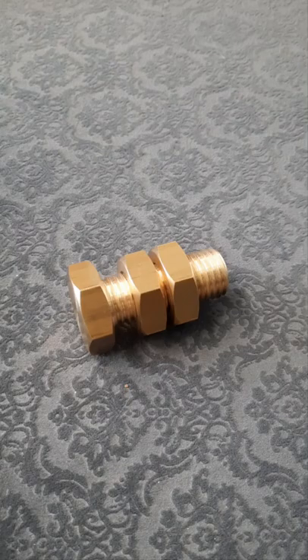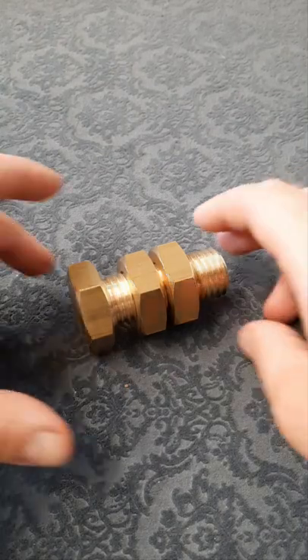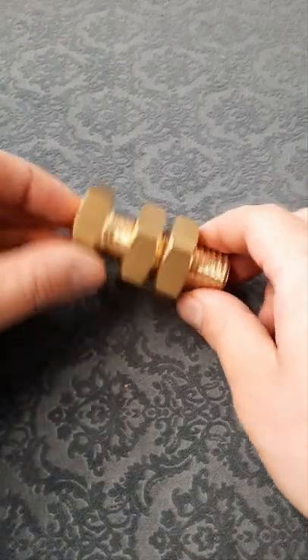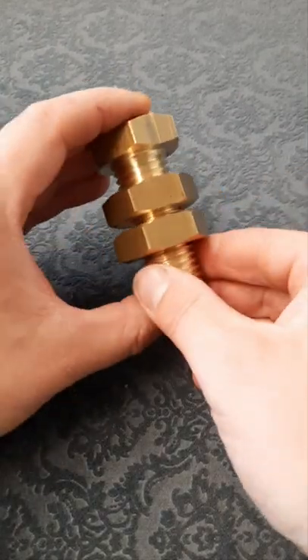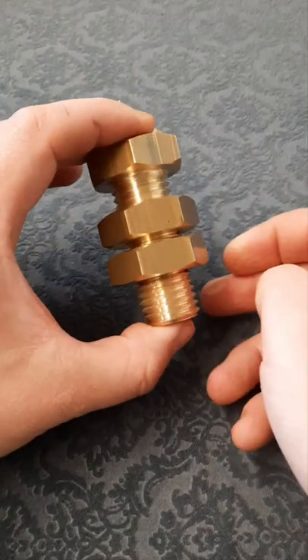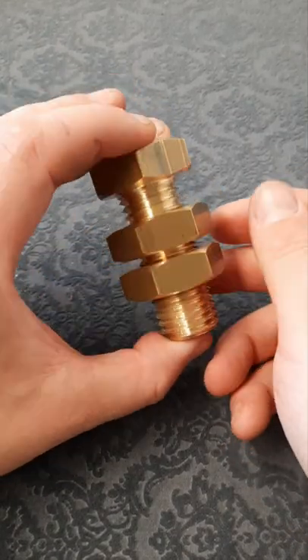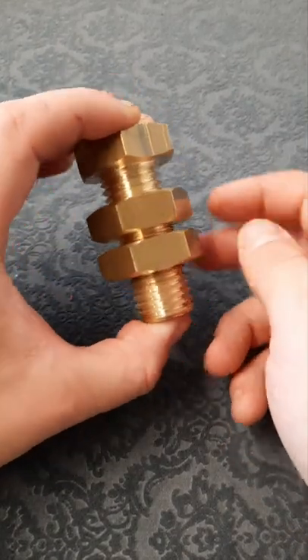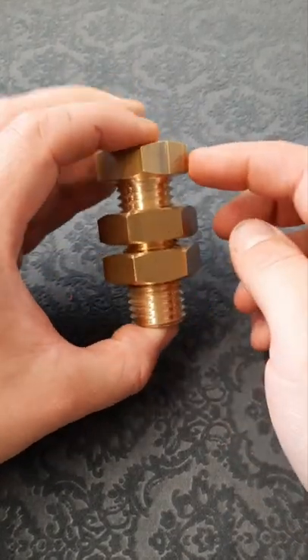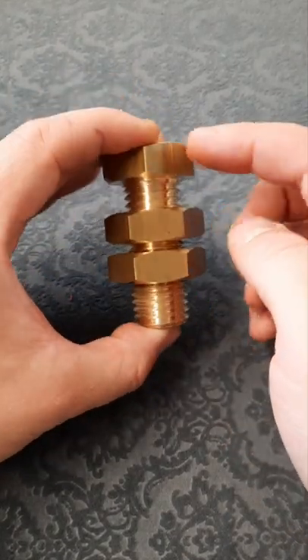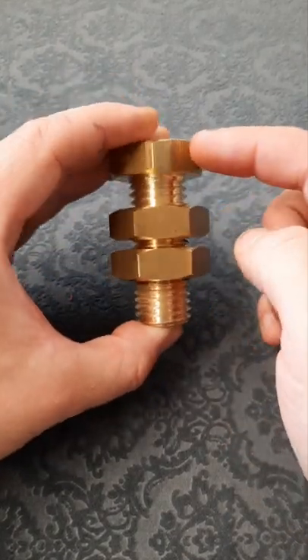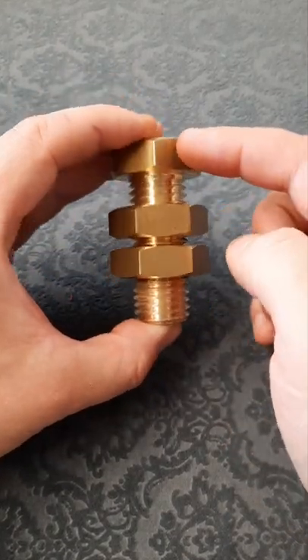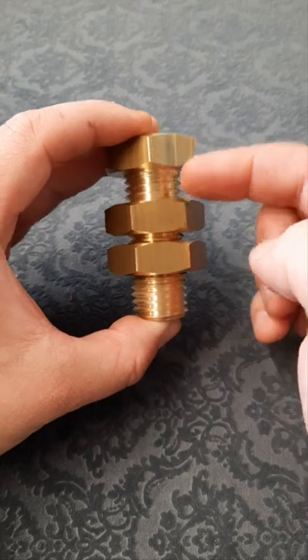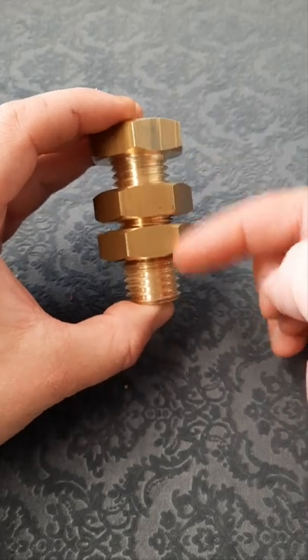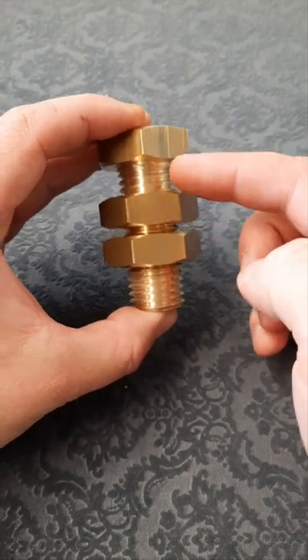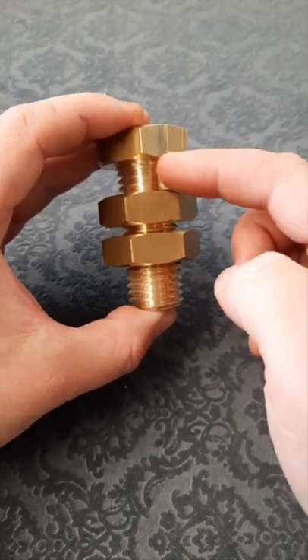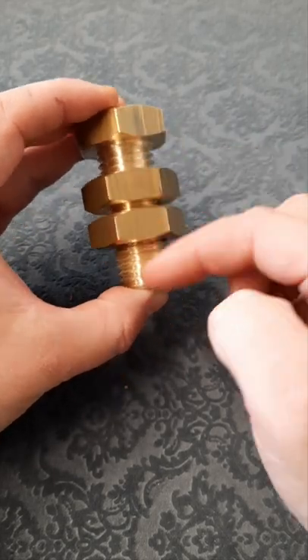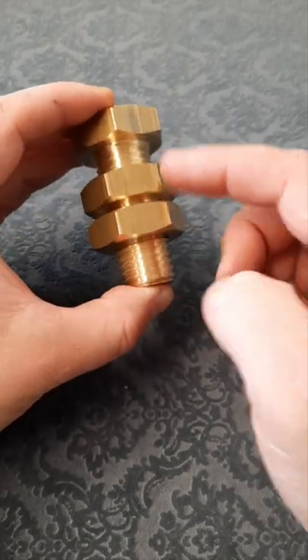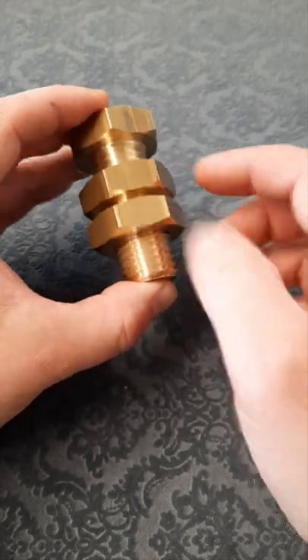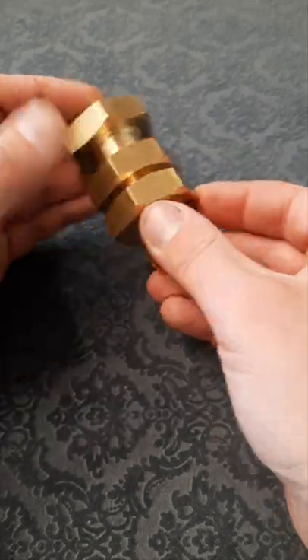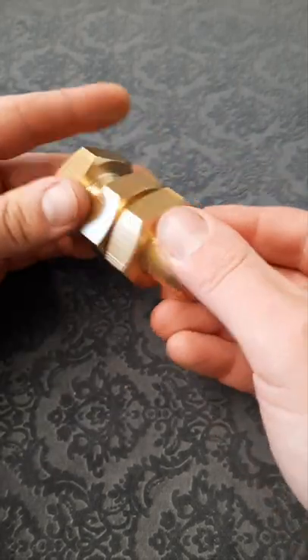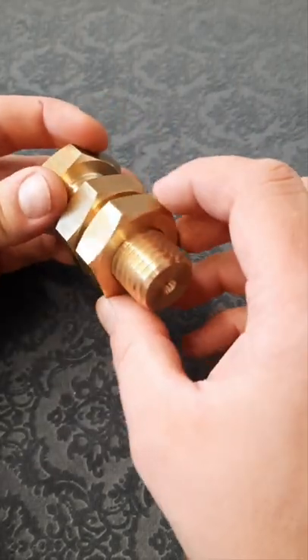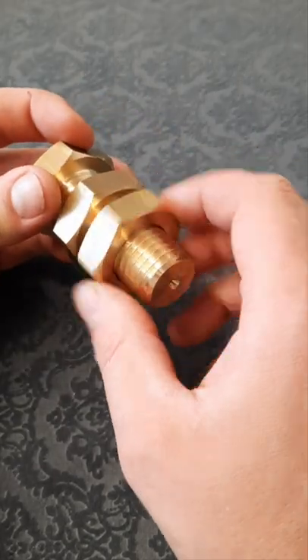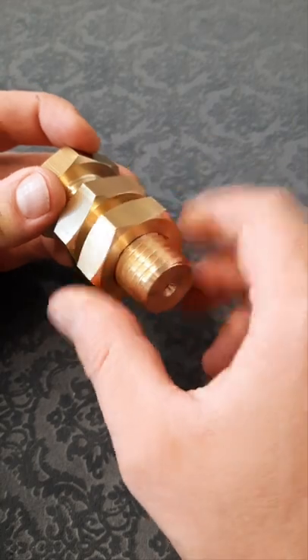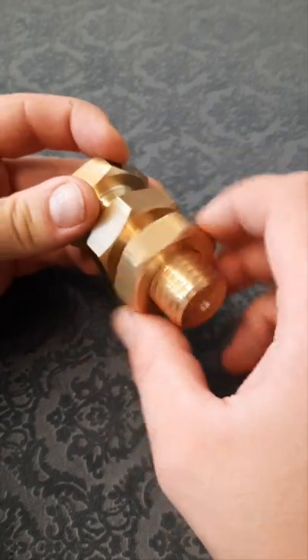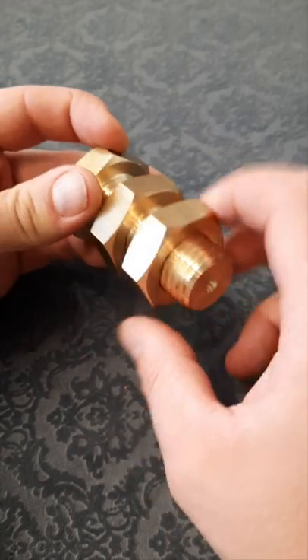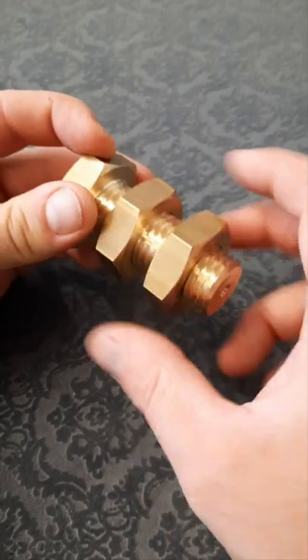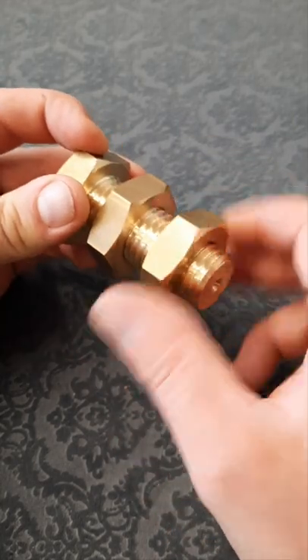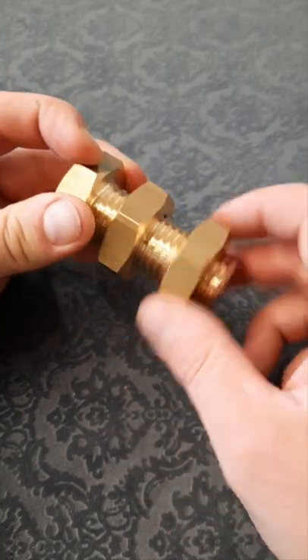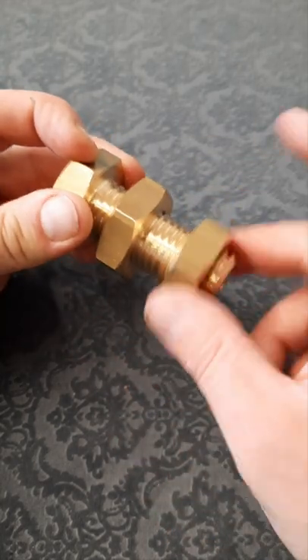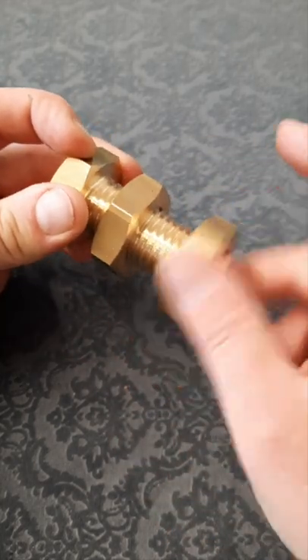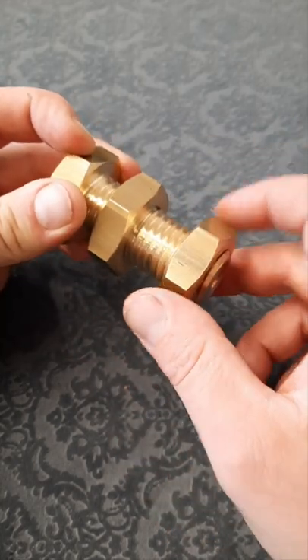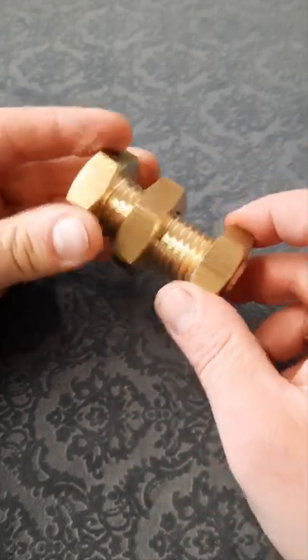This industrial looking thing is called the monkey's nuts and it's actually an impossible object. We've got a brass bolt here that's got the same thread all the way down and we've got these two nuts in it. If we move the first nut in a clockwise direction you can see it's moving down the bolt and you're able to take it off.